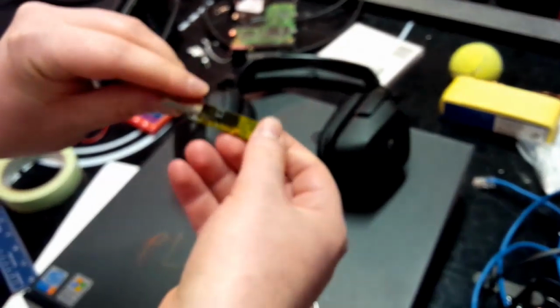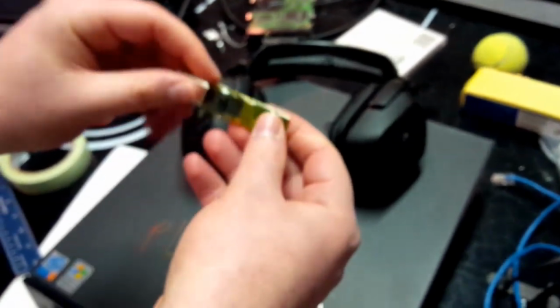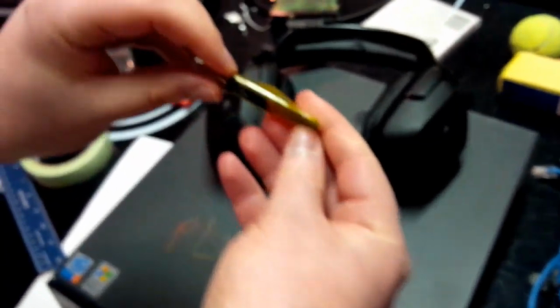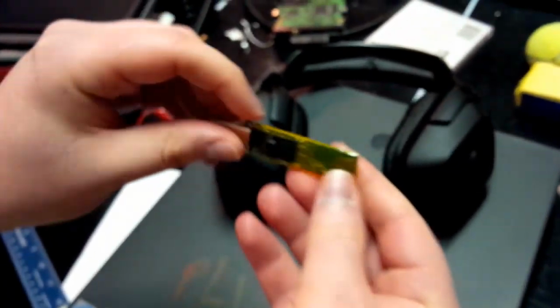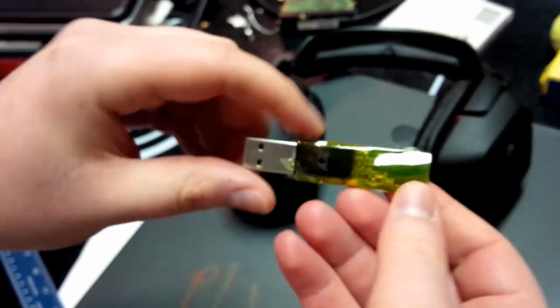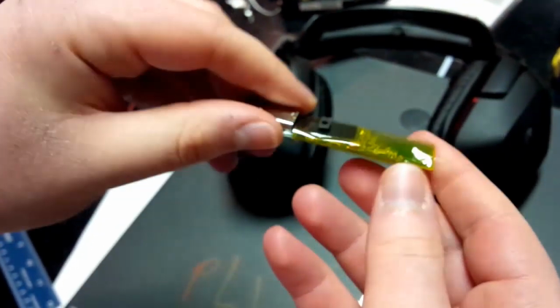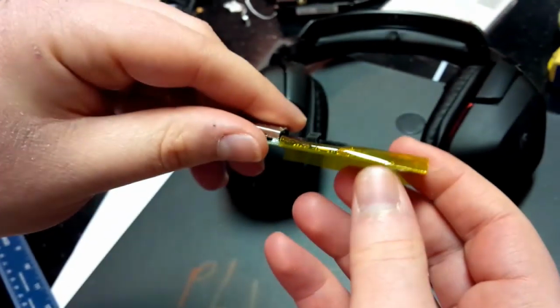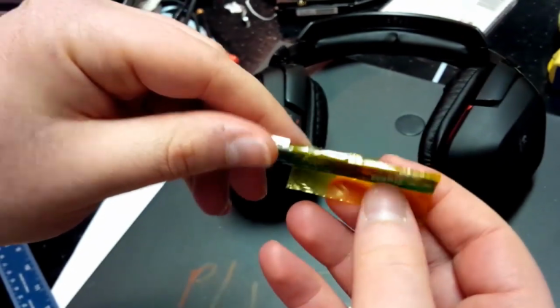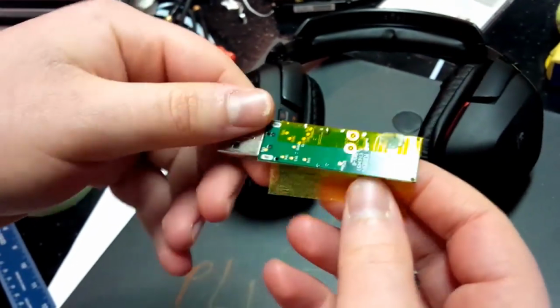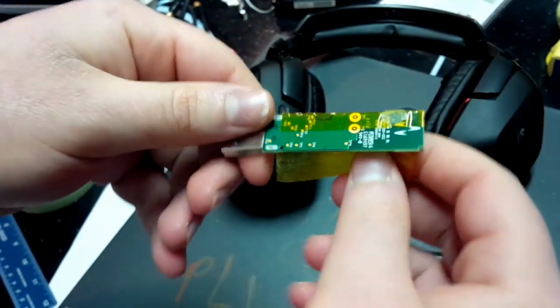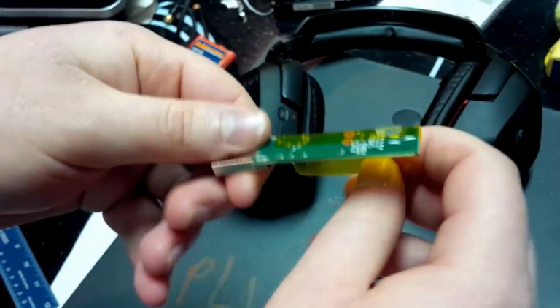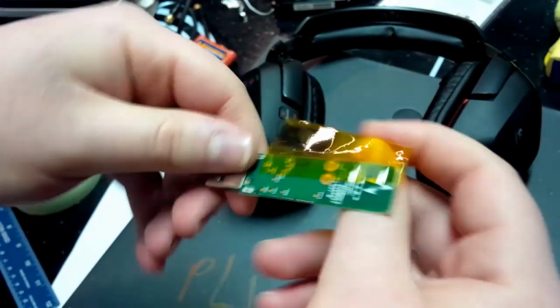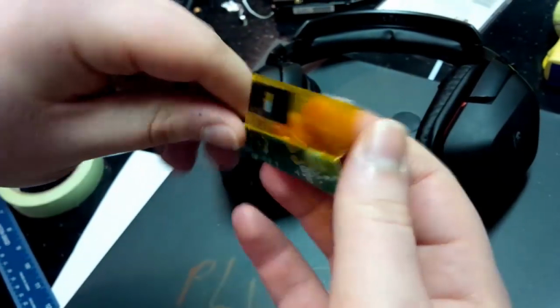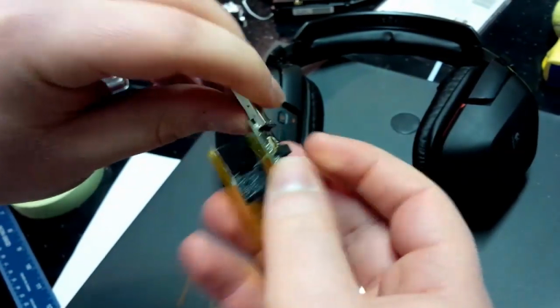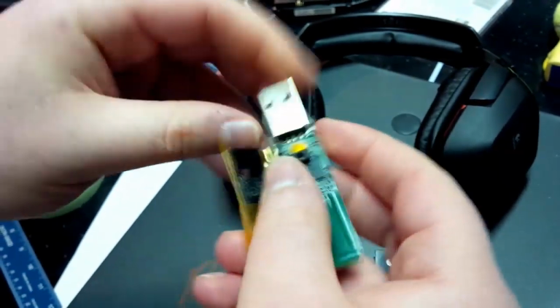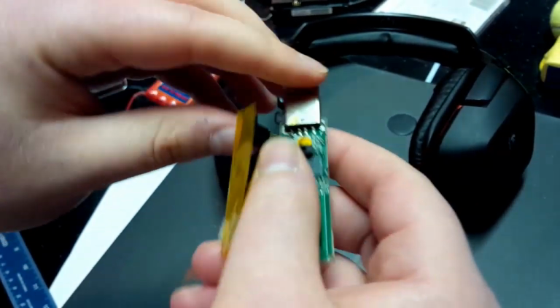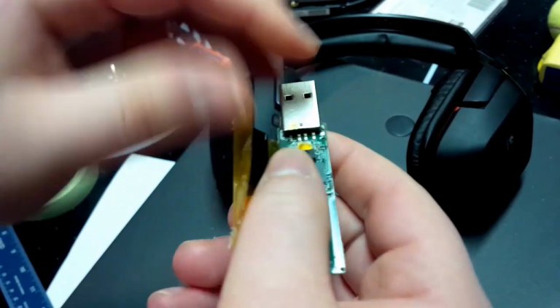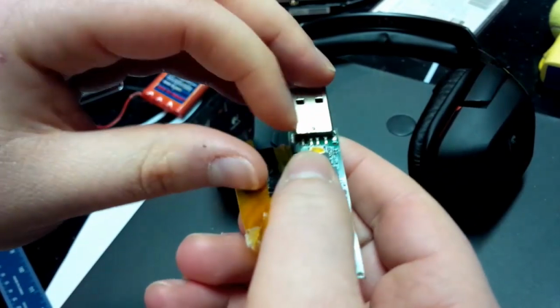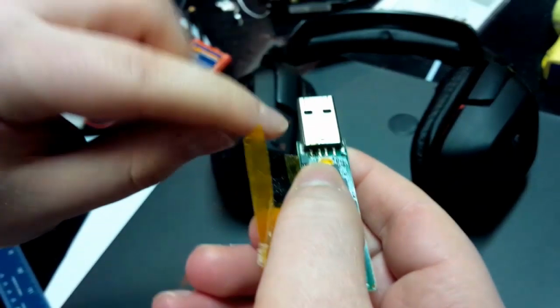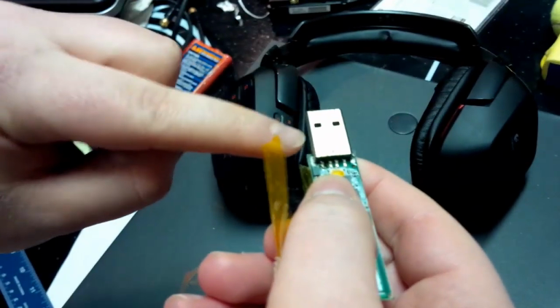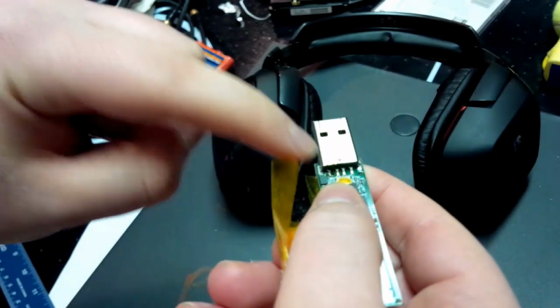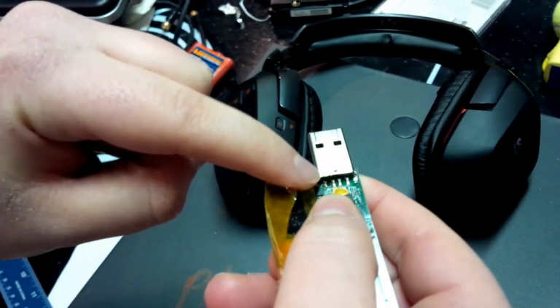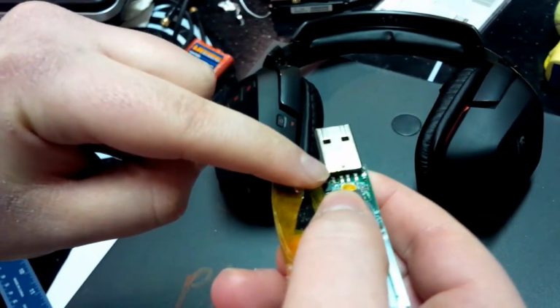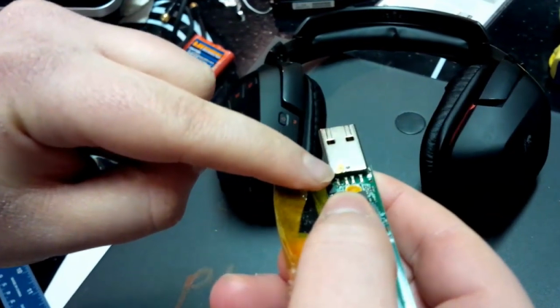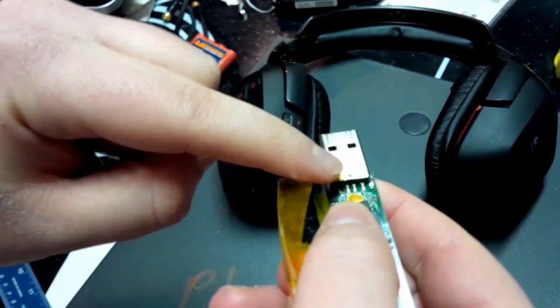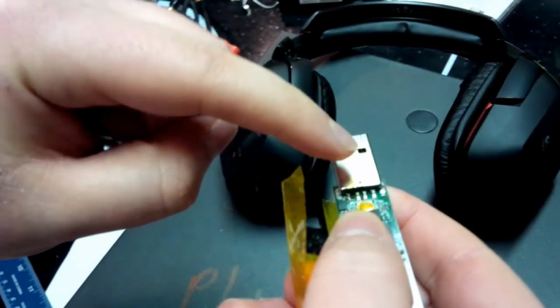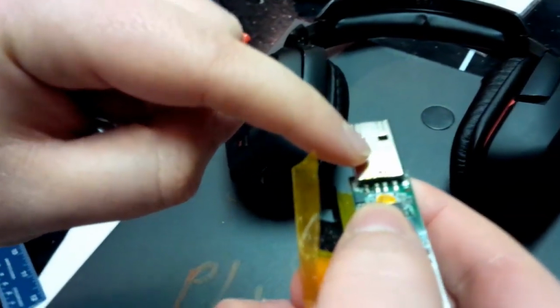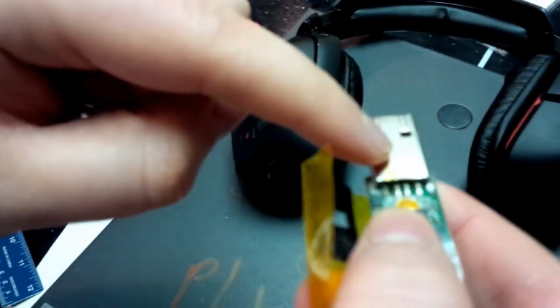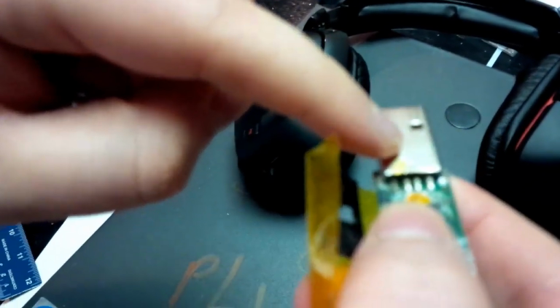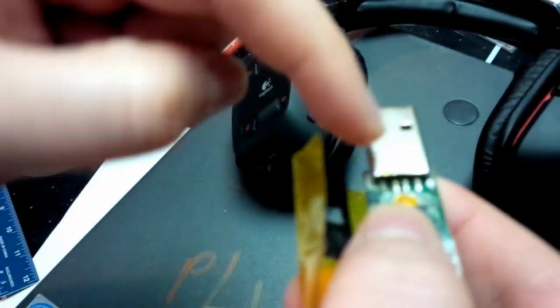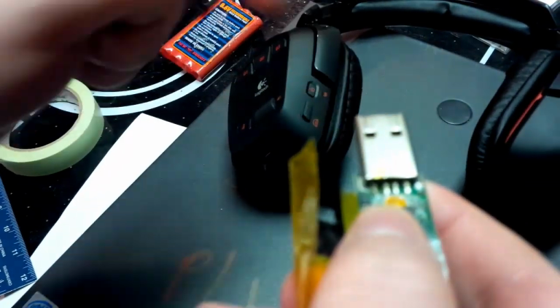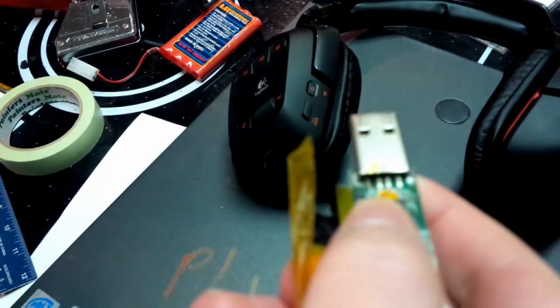And they wrap it with some anti-static material. What happens is, there's four USB headers — two are for power, and two are for data transfer, over here.